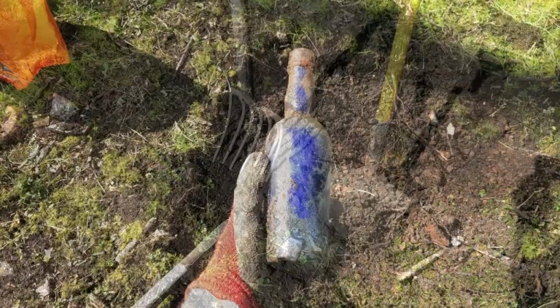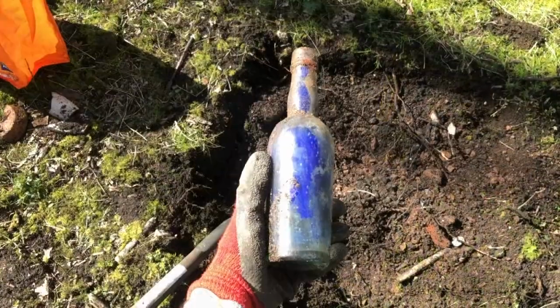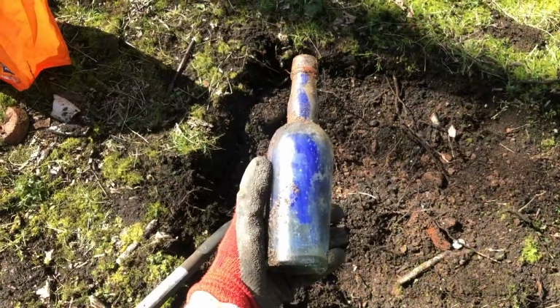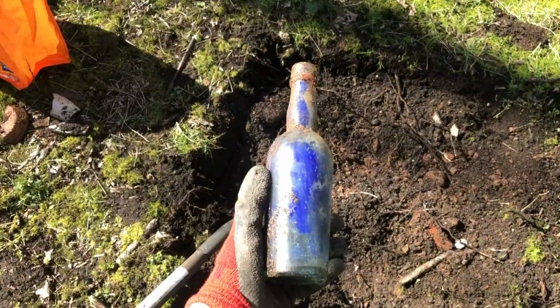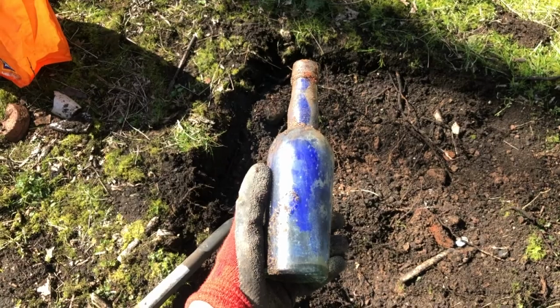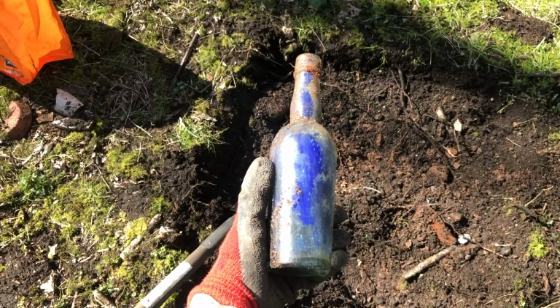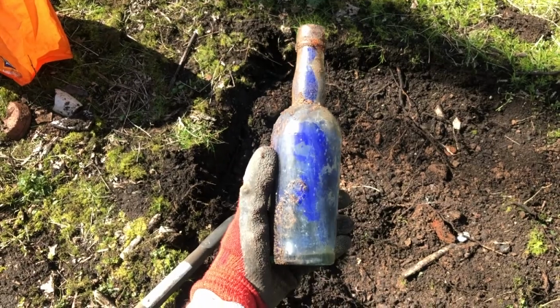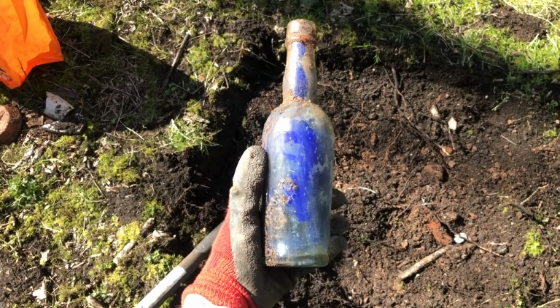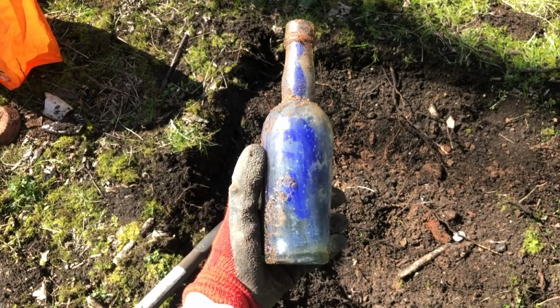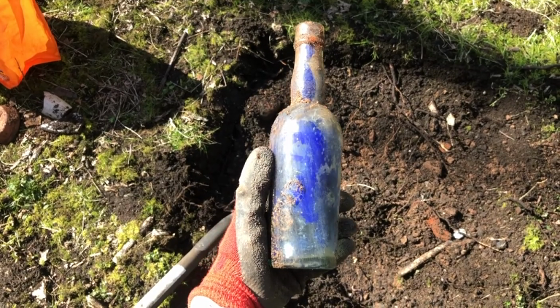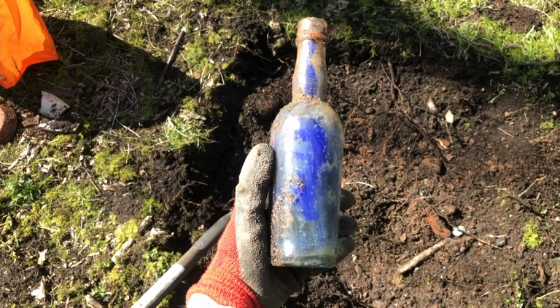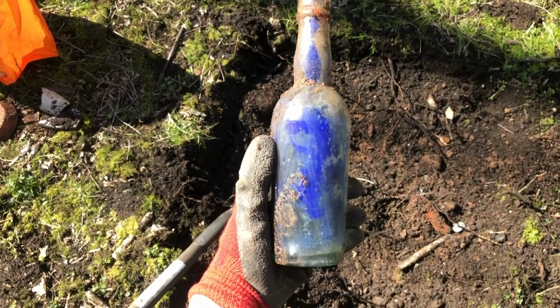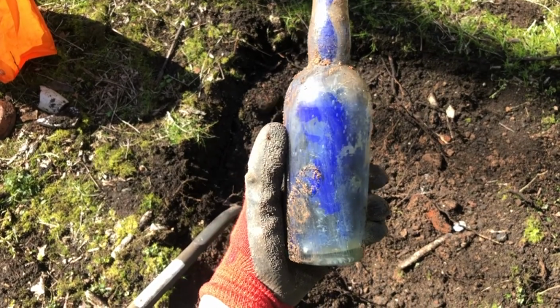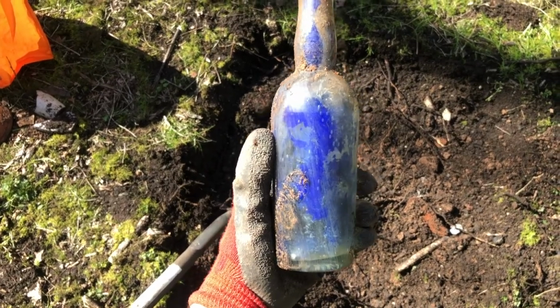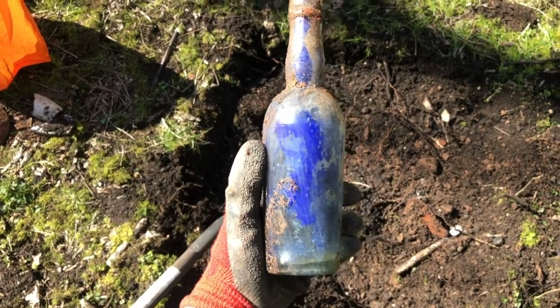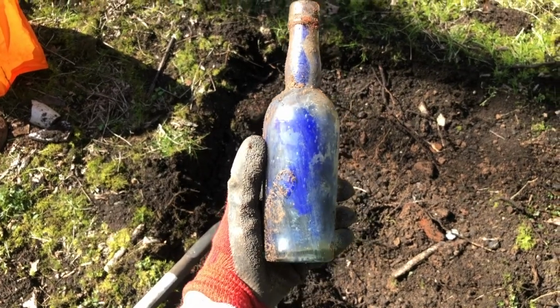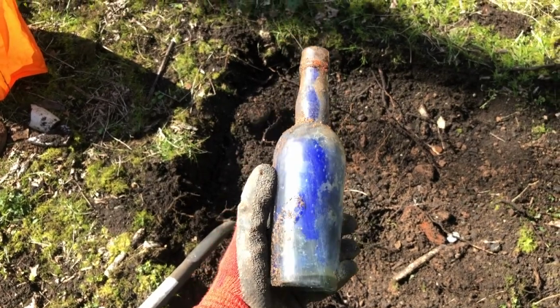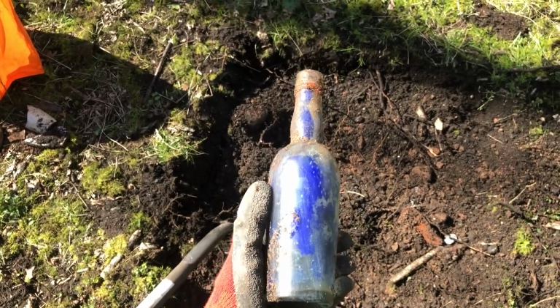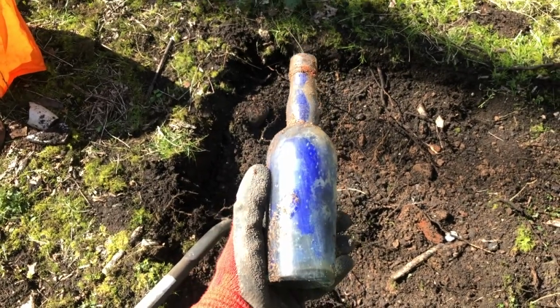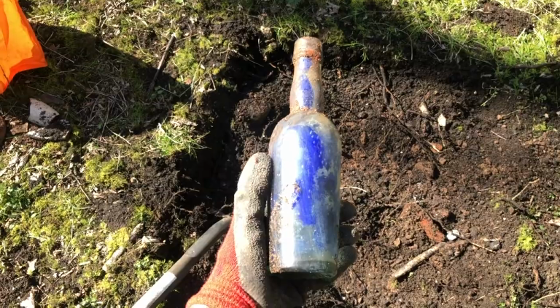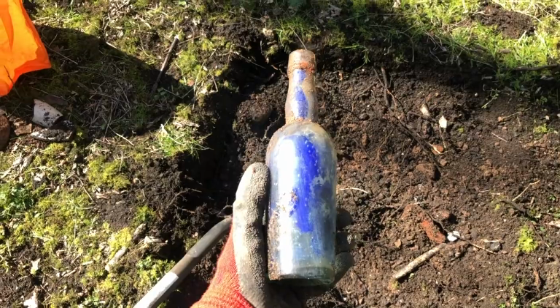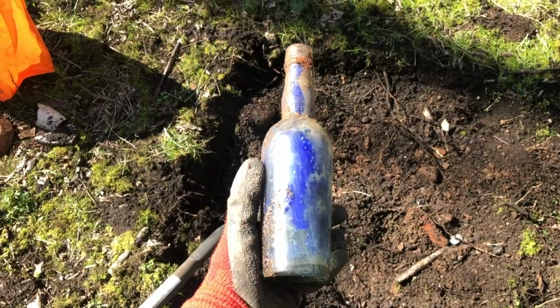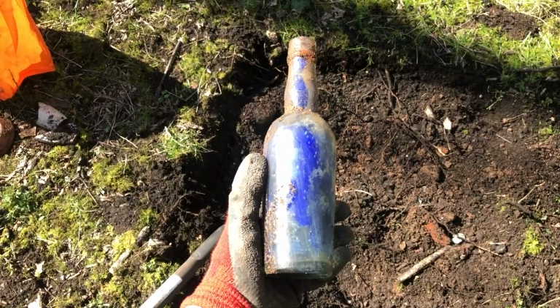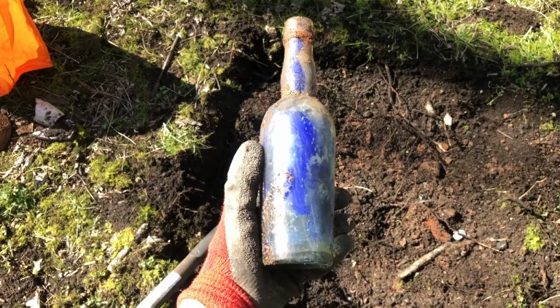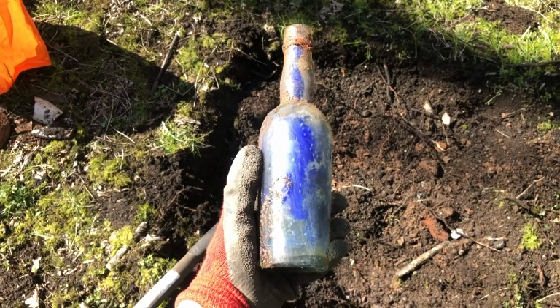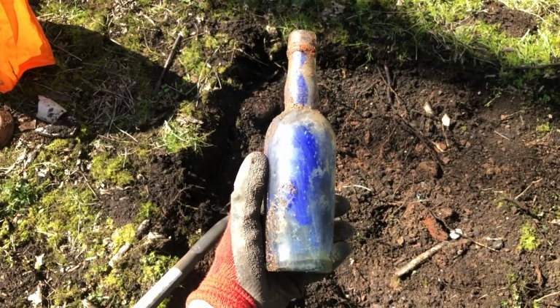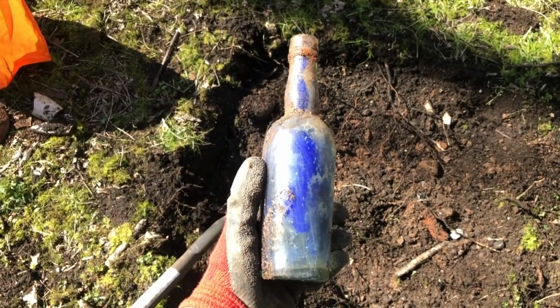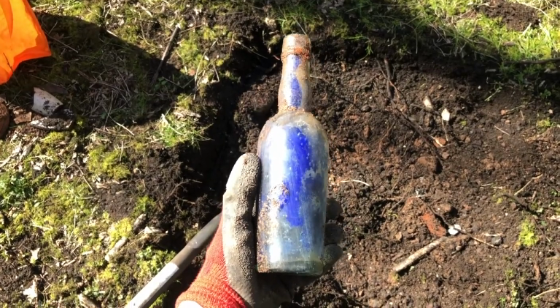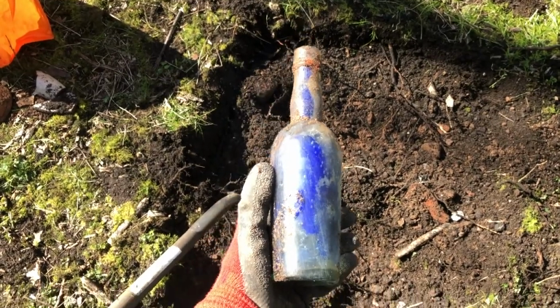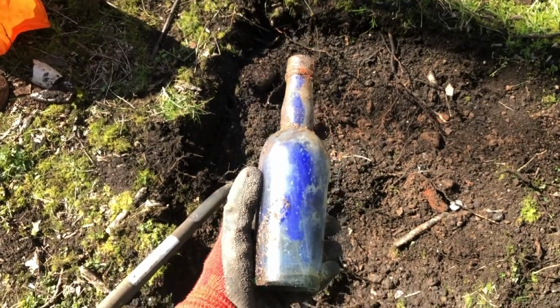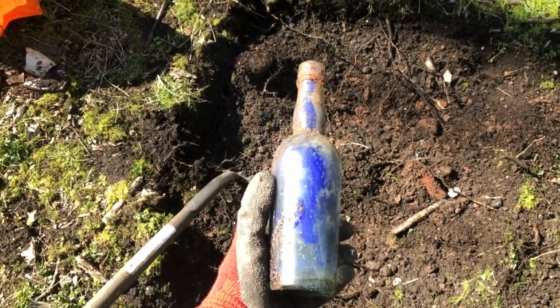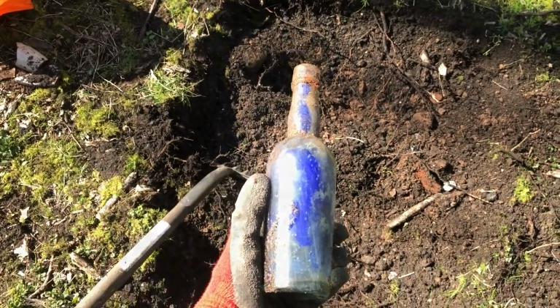Here's my first bottle out and I got a bit excited because I thought it was a poison bottle, which are lovely cobalt blue. This is not. It's just an aqua glass bottle that someone's filled with blue paint. Okay, let's keep going.